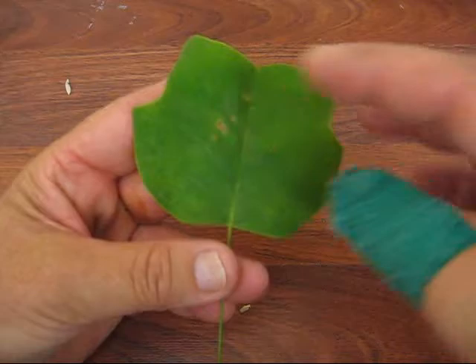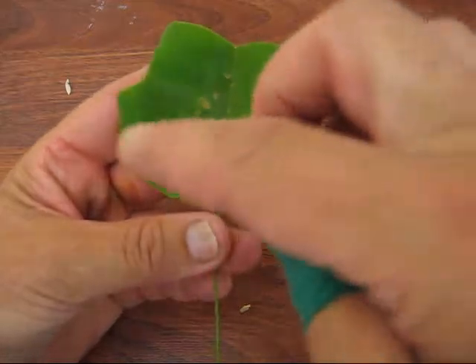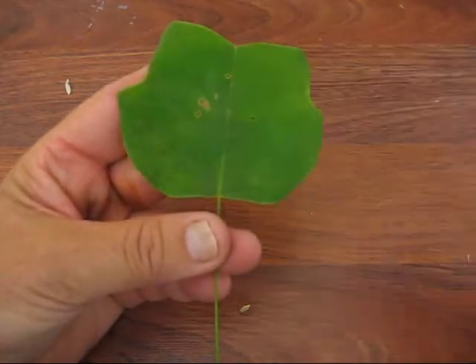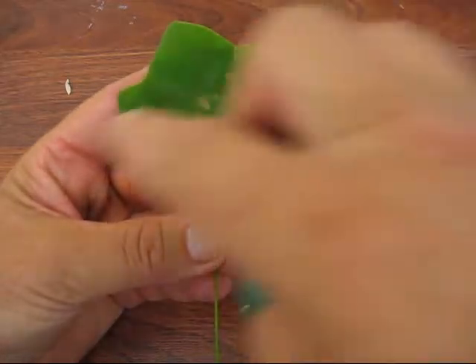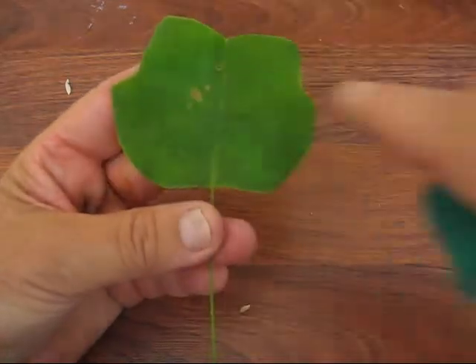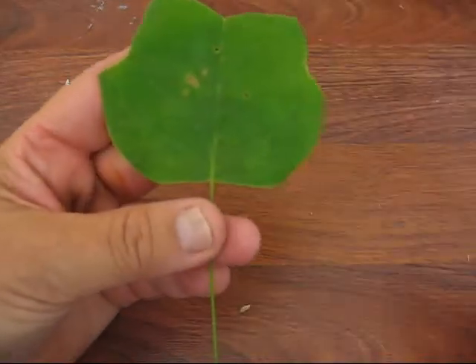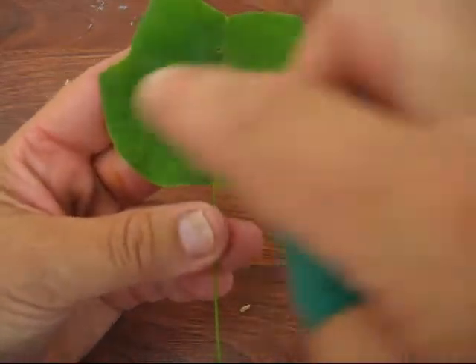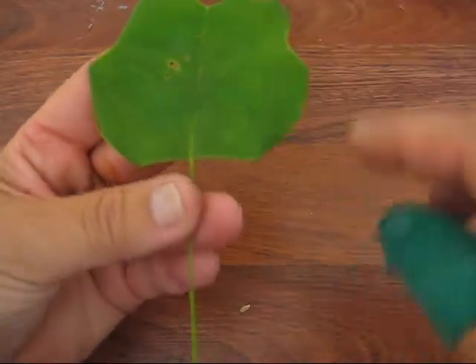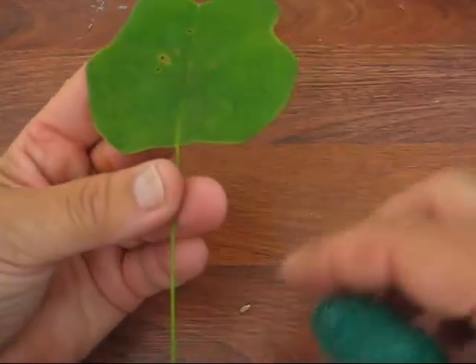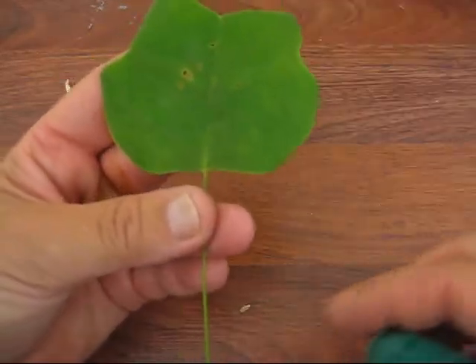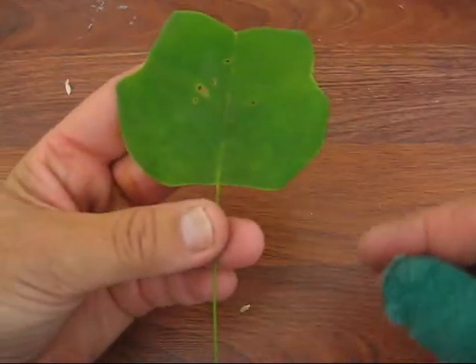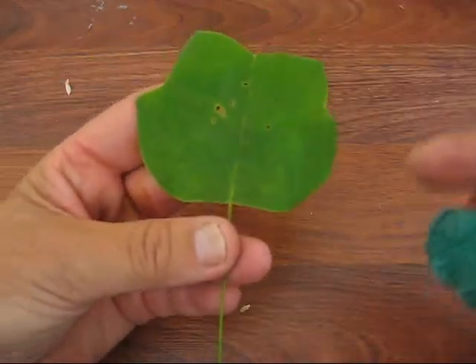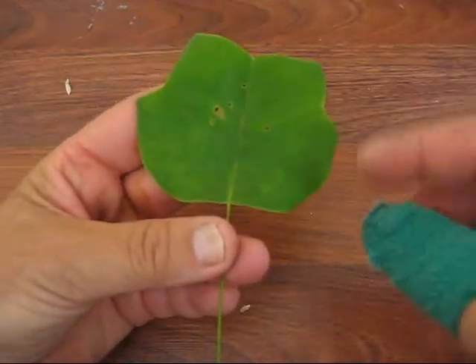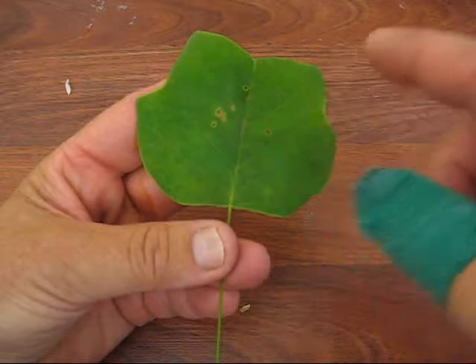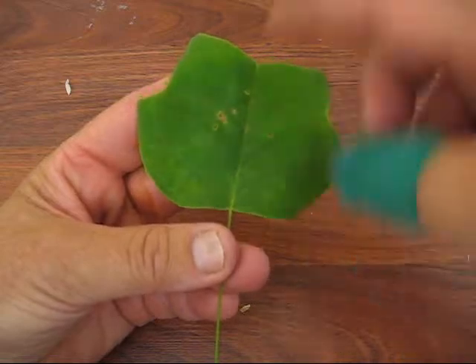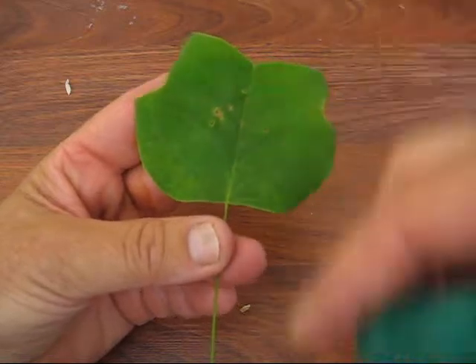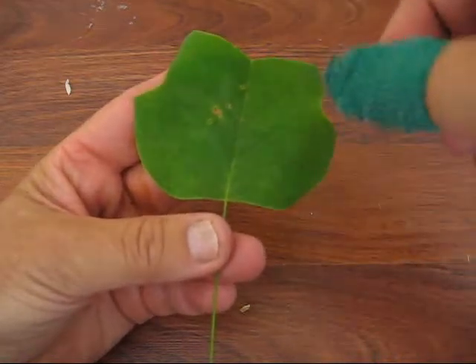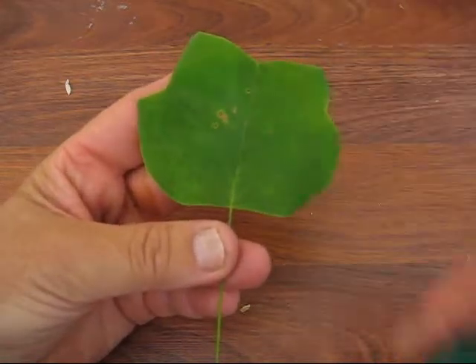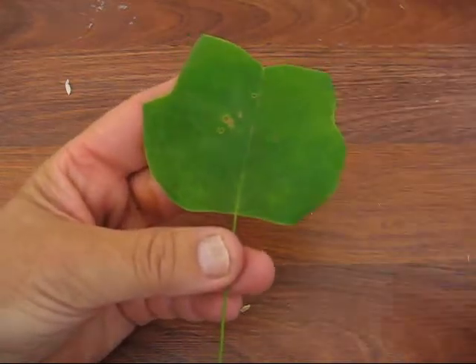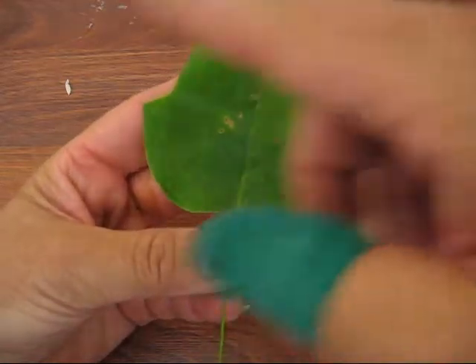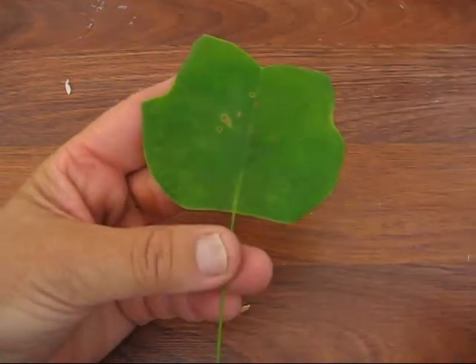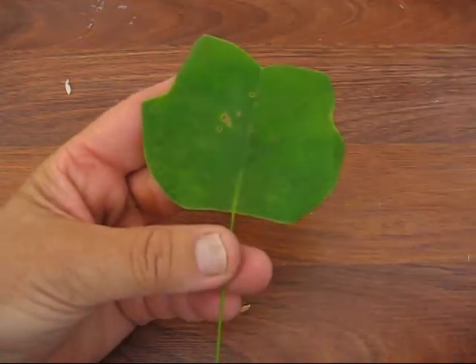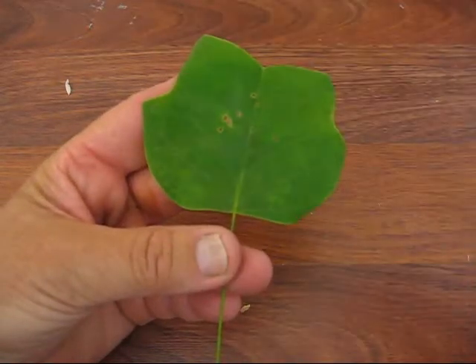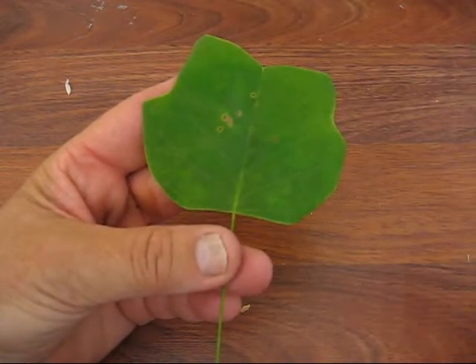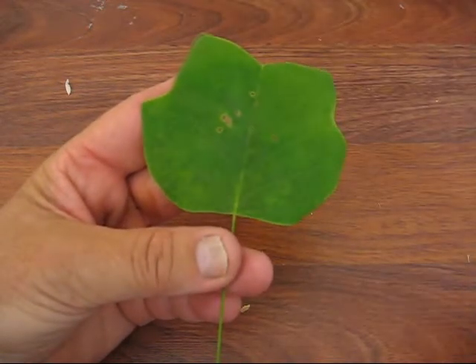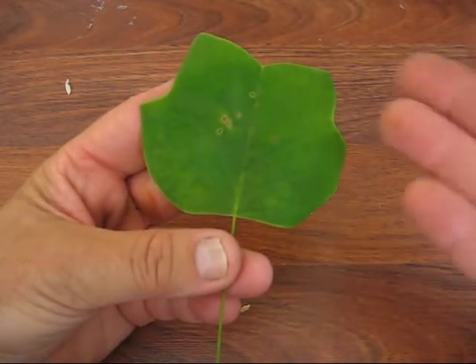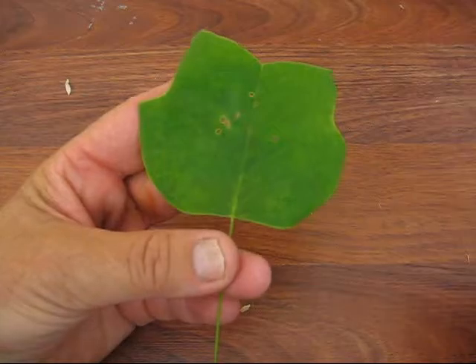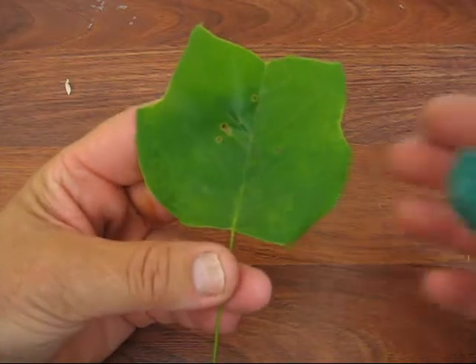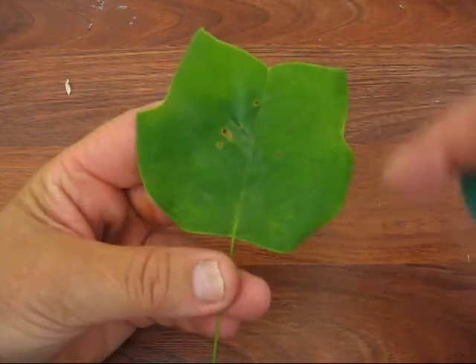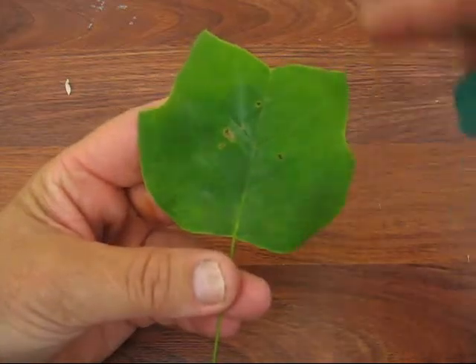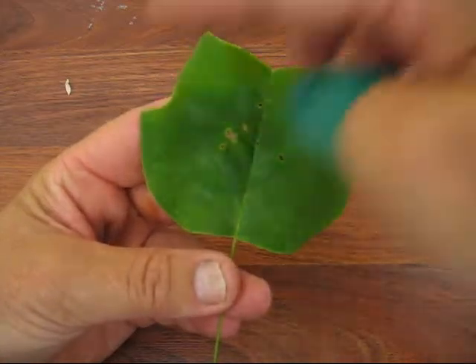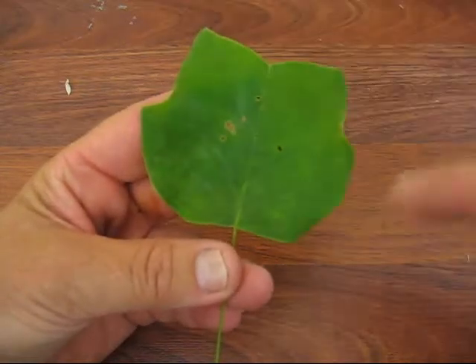Now these get really, really super big. They can get really, really big — about six, seven inches long, maybe. Bigger than that. This is a very small portion, but see, it's shaped like a tulip.